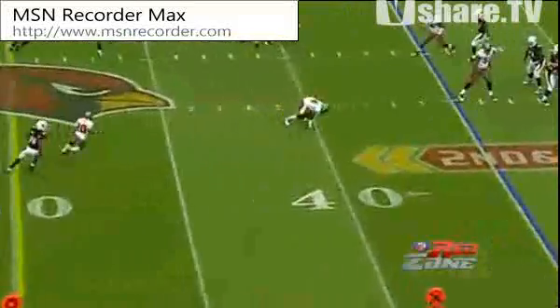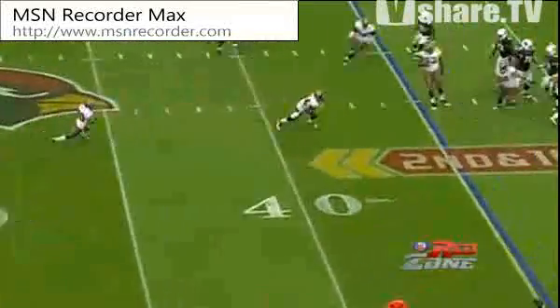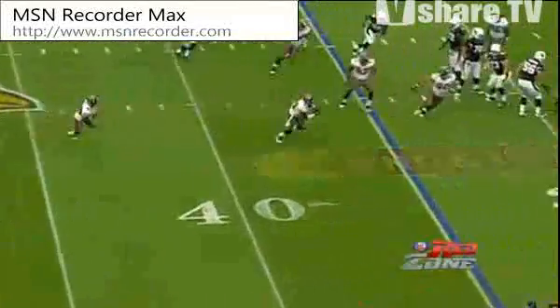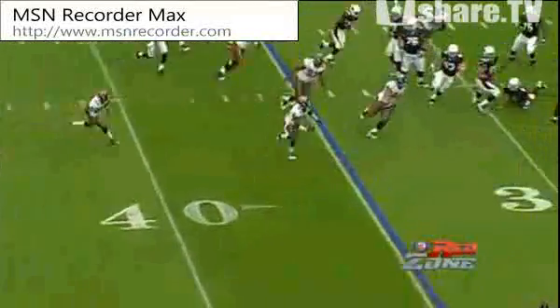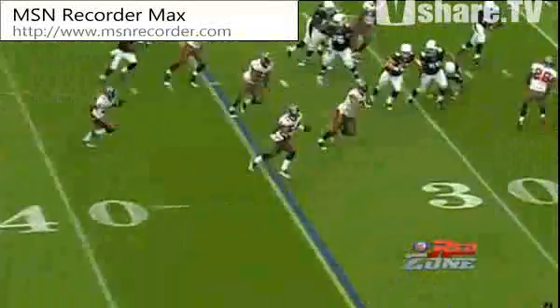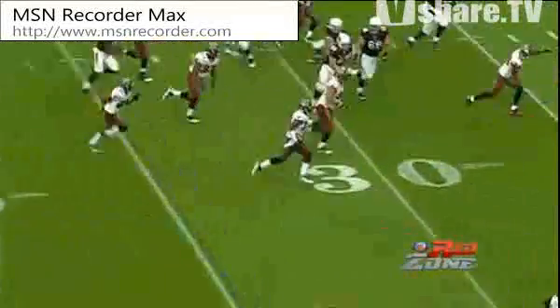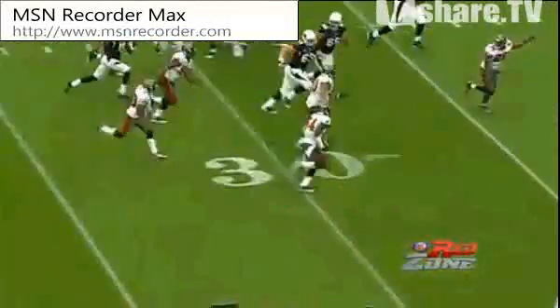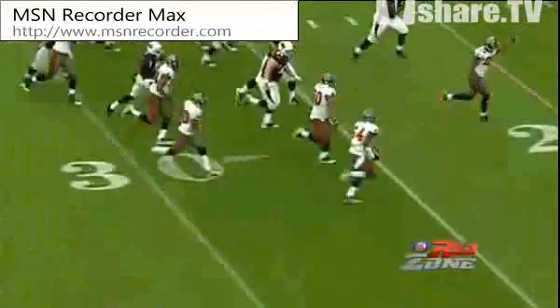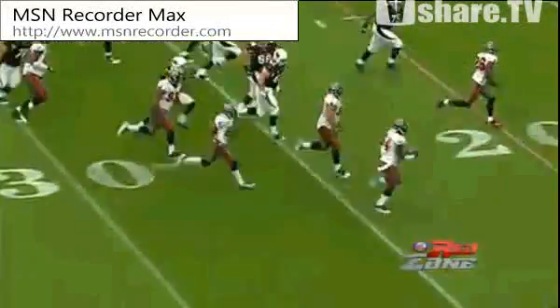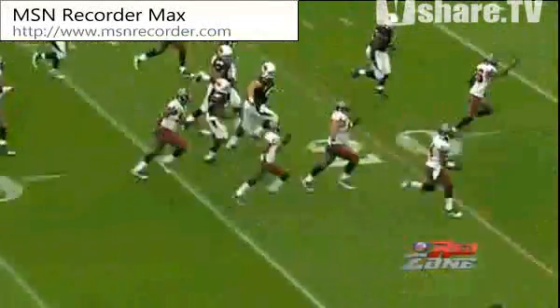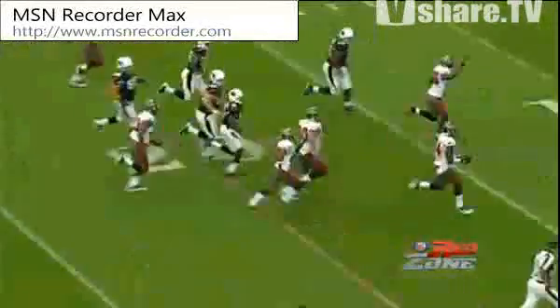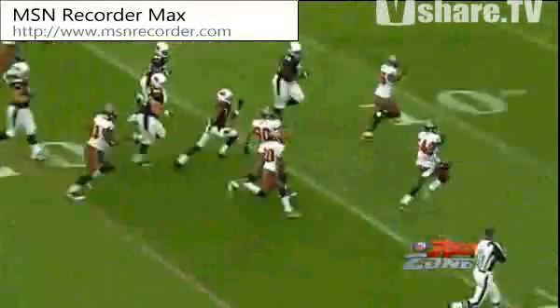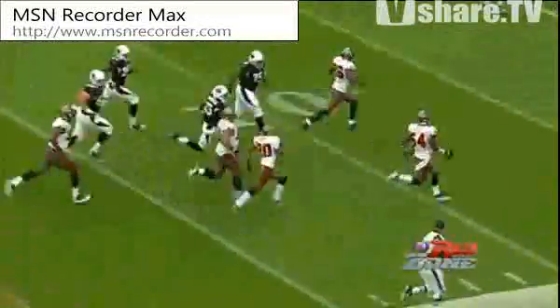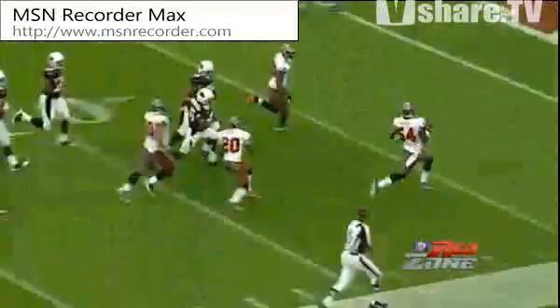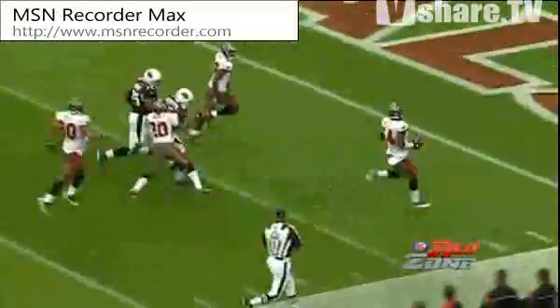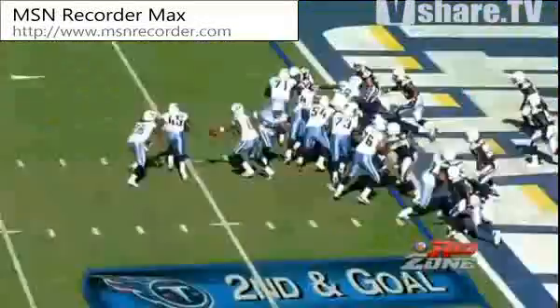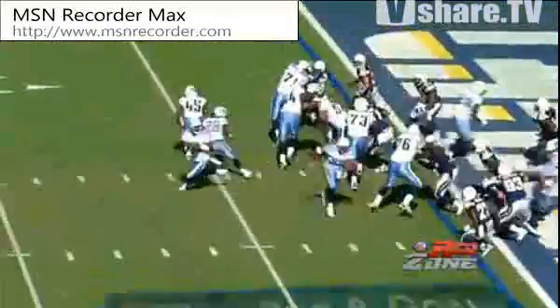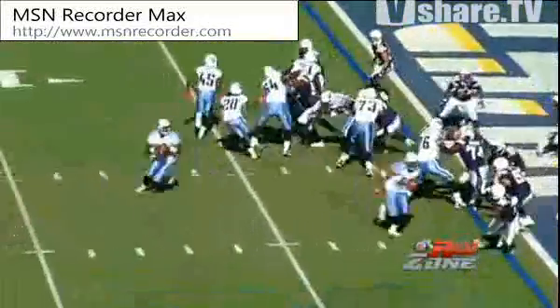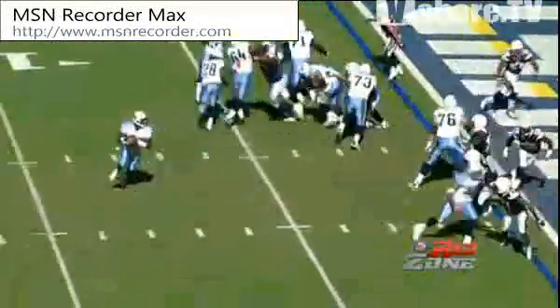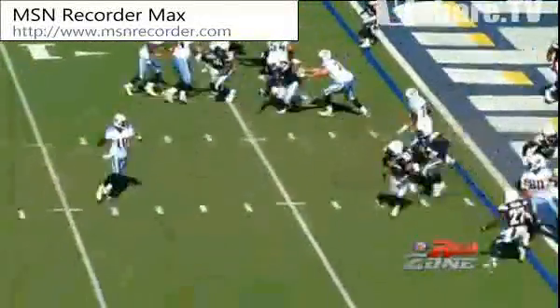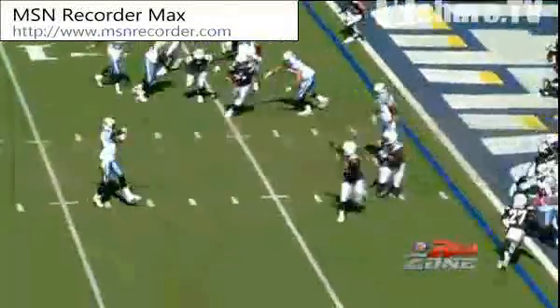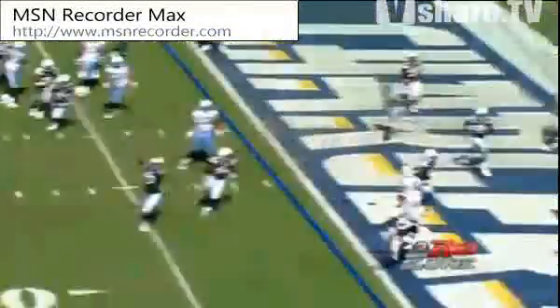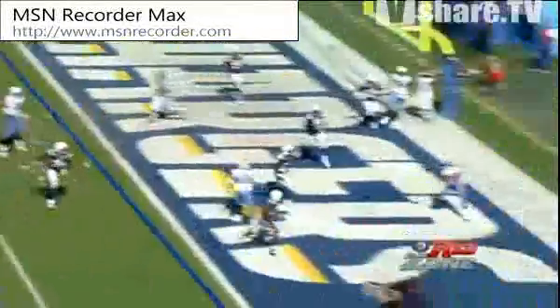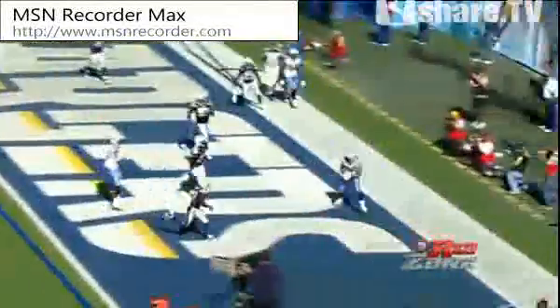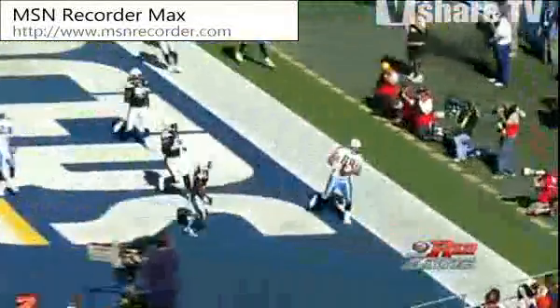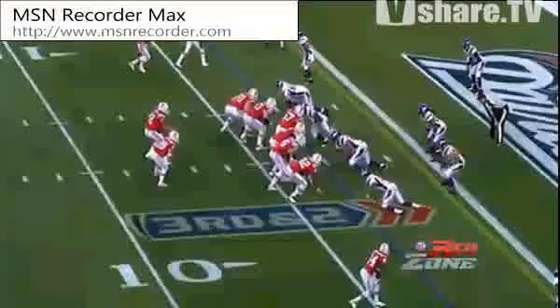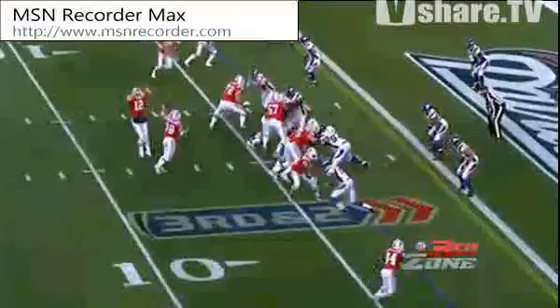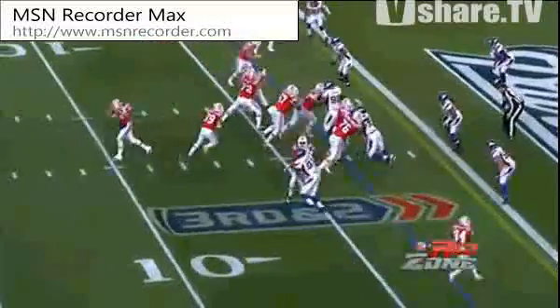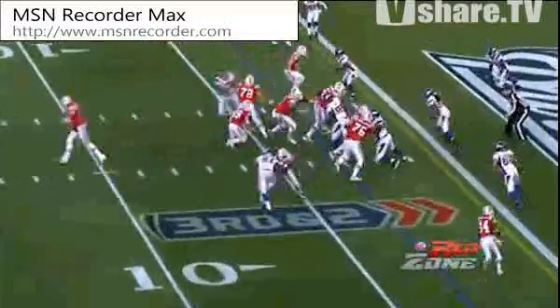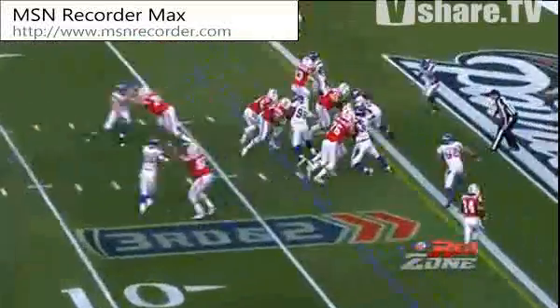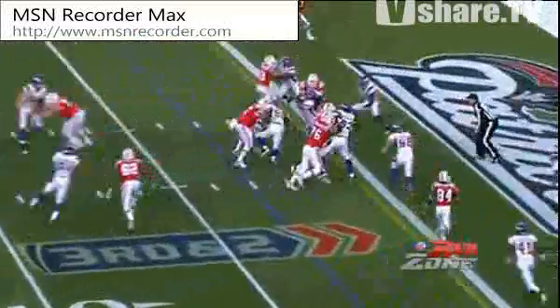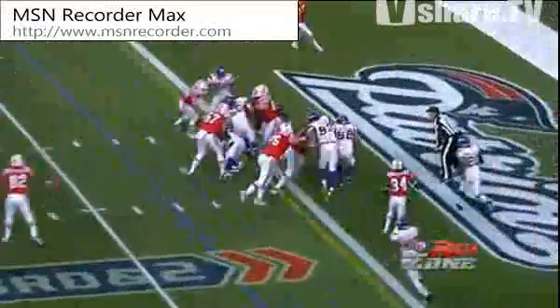It's intercepted — he threw it right into the hands of Geno Hayes, and Geno Hayes has a touchdown. Fake the handoff, bootleg, Young throwing. Touchdown.